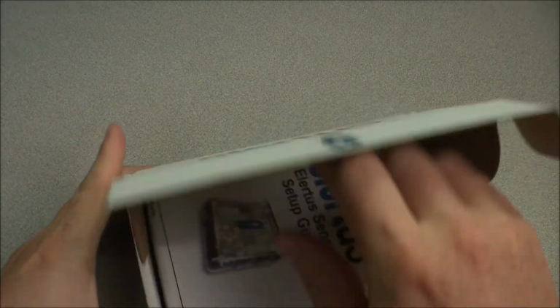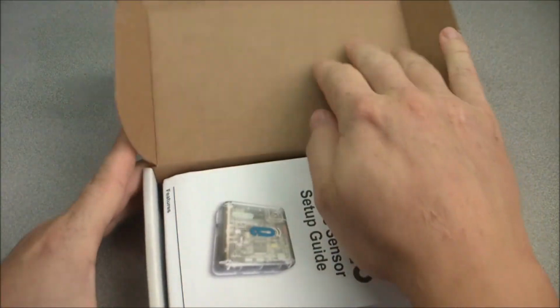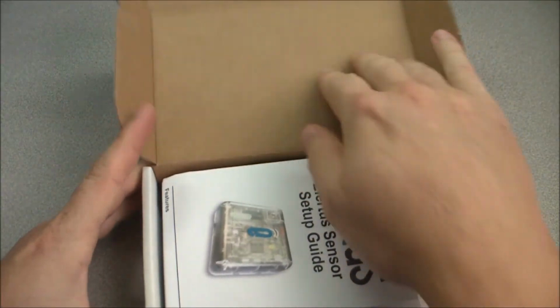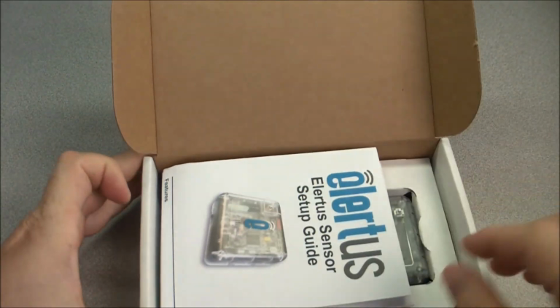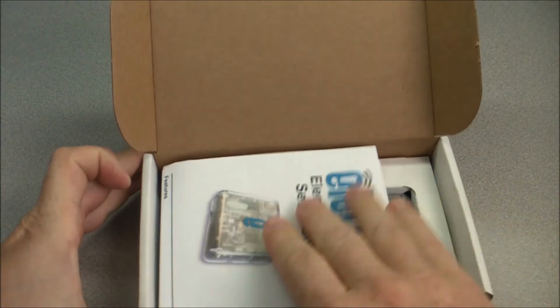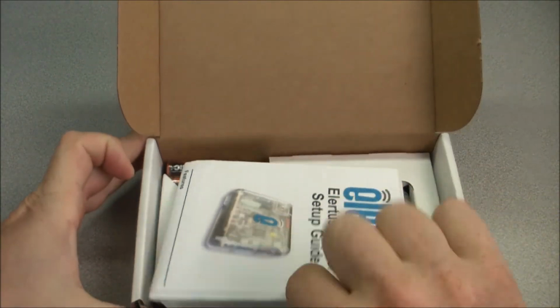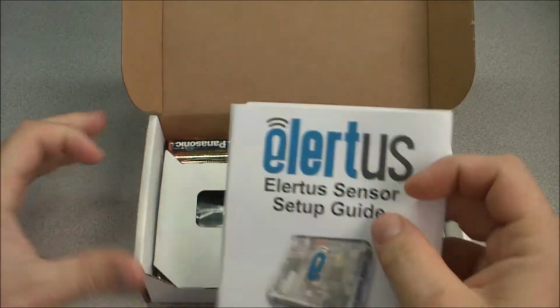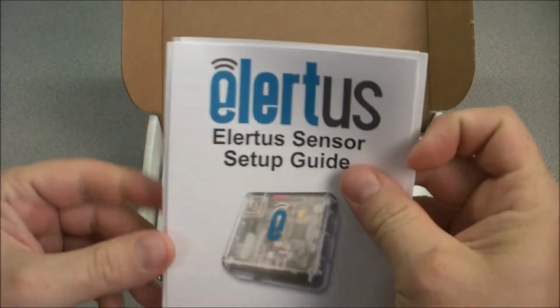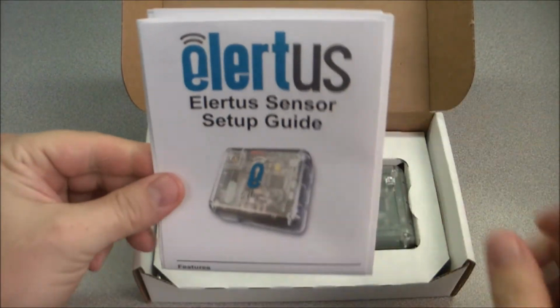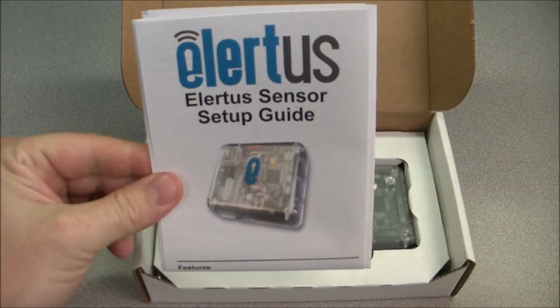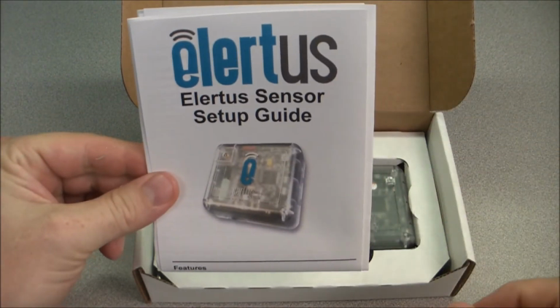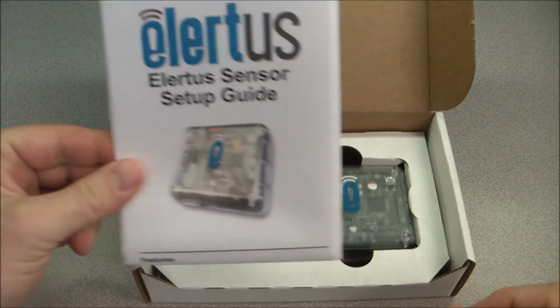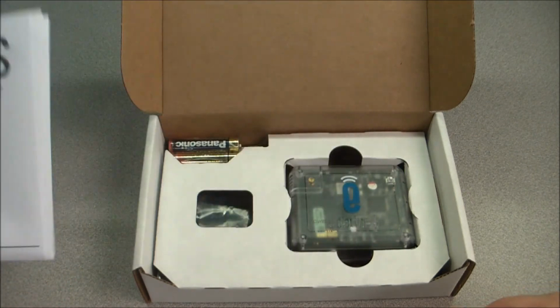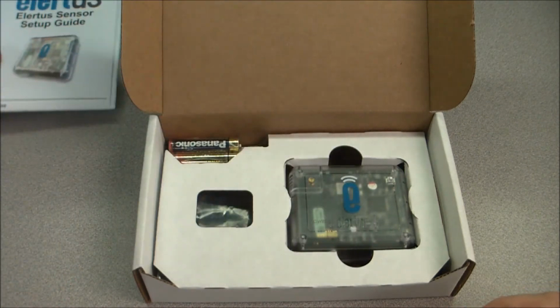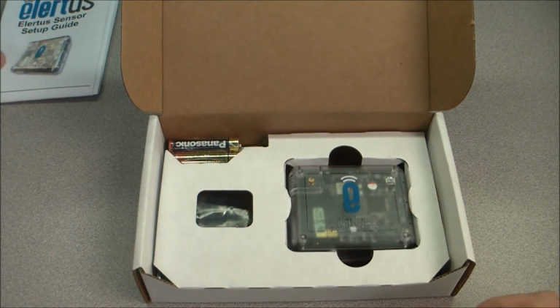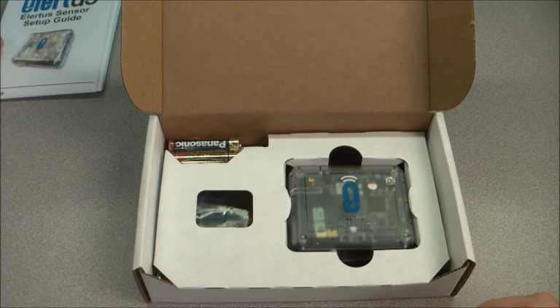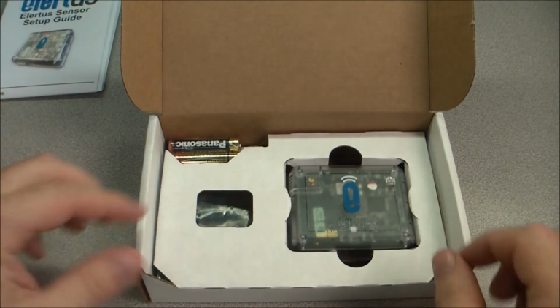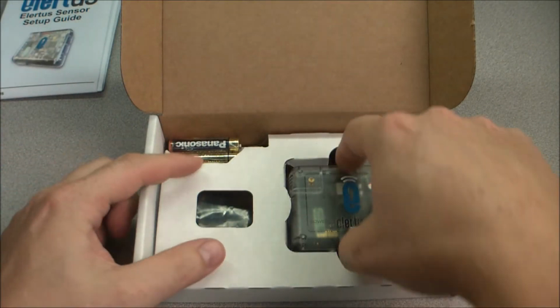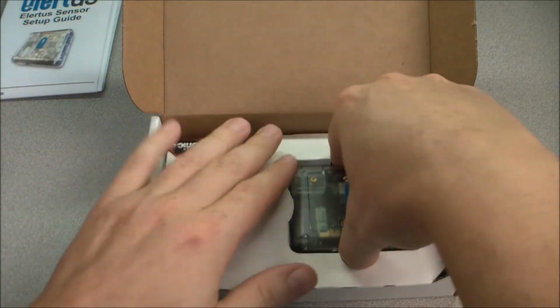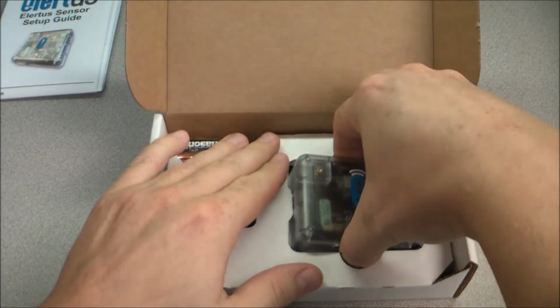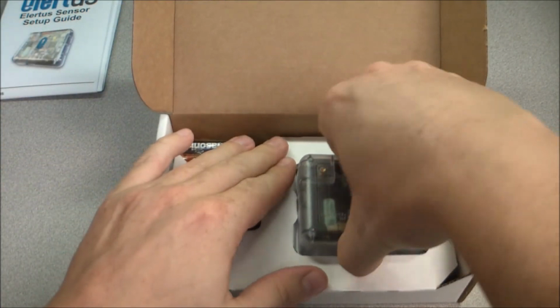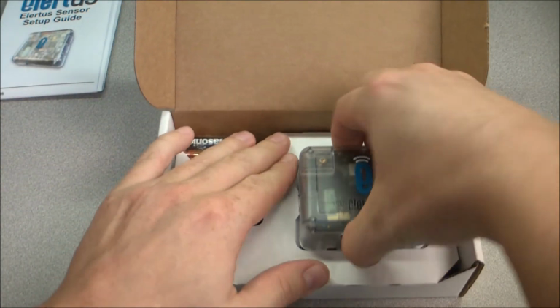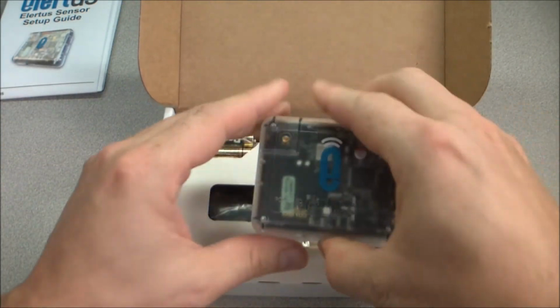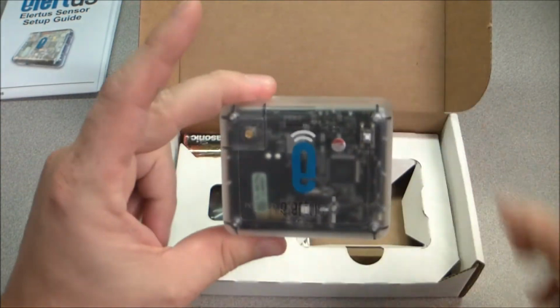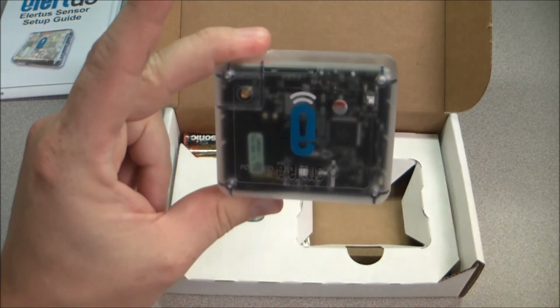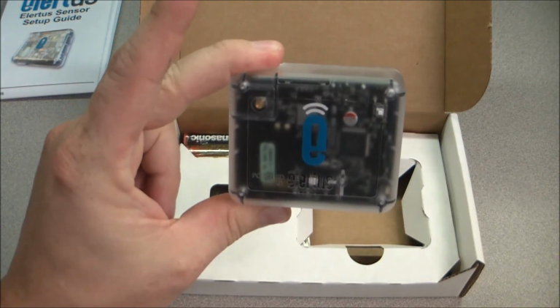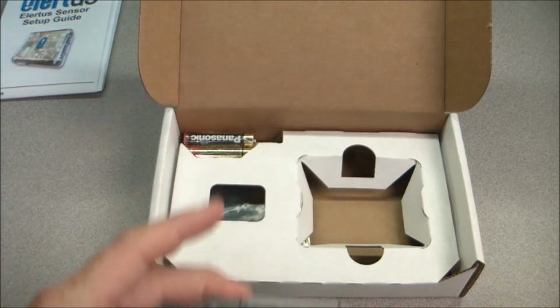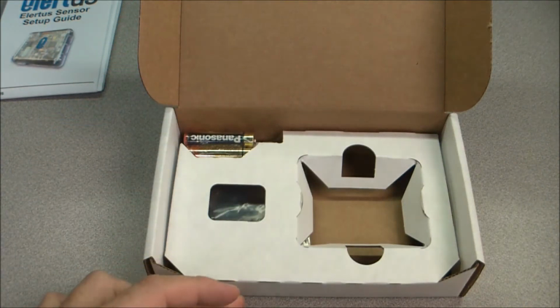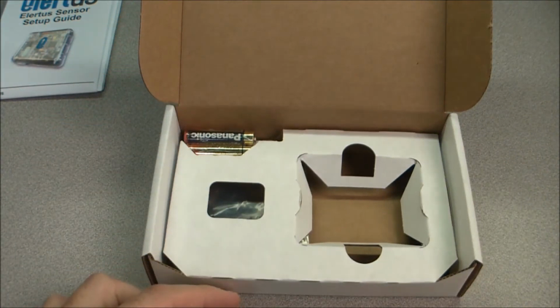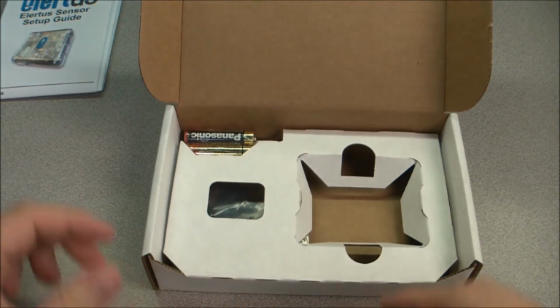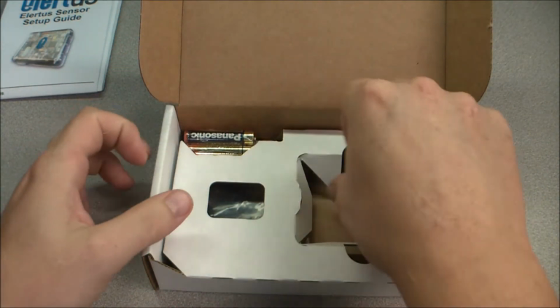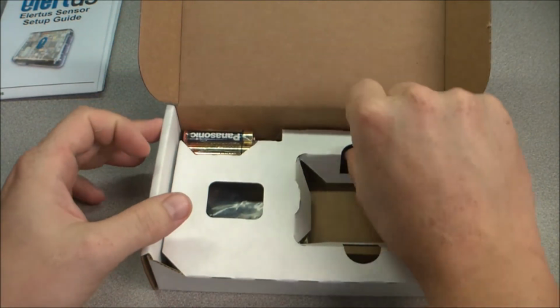When you open your Alertis package, you will first see the Alertis sensor setup guide. Beneath that is the sensor itself, a set of batteries, and the magnetic door sensor for your specific kit.